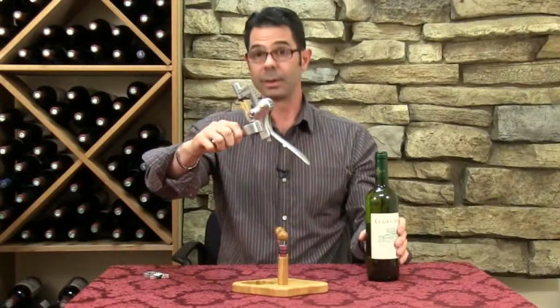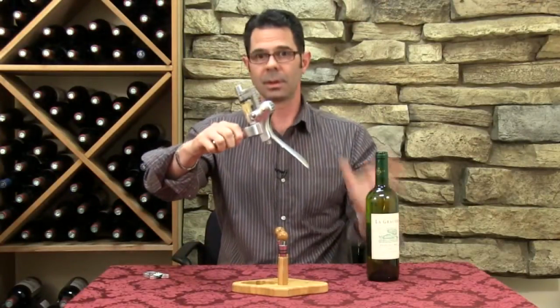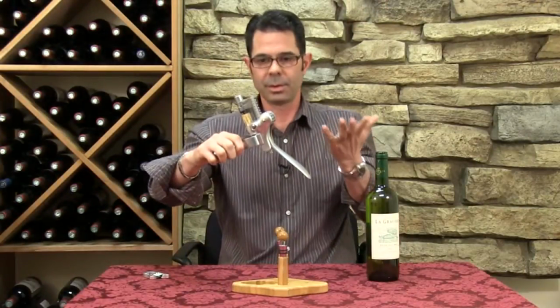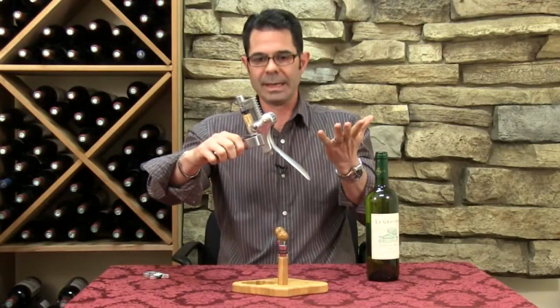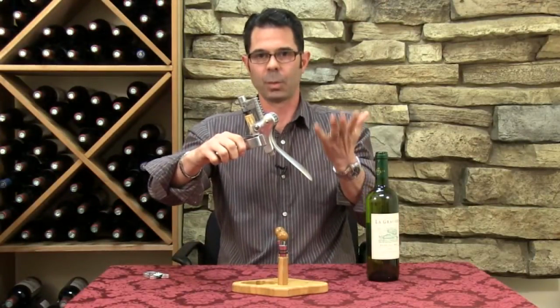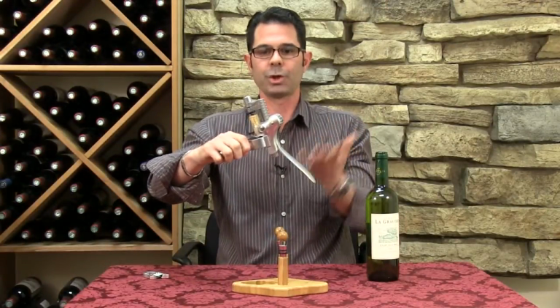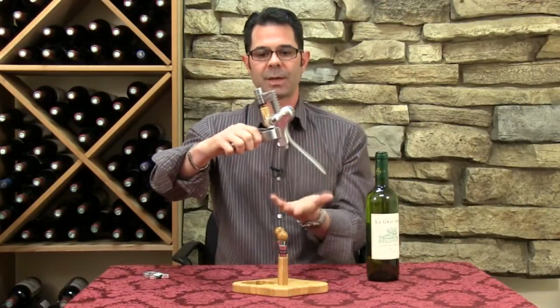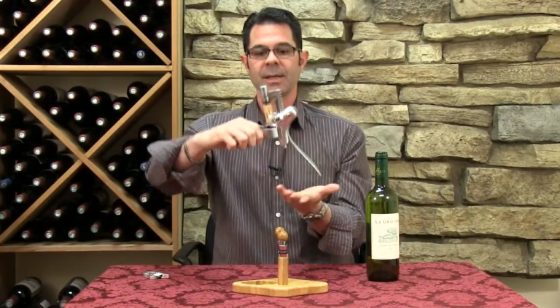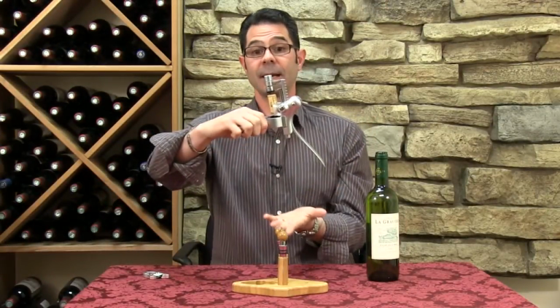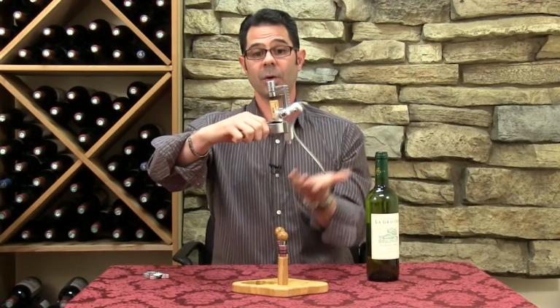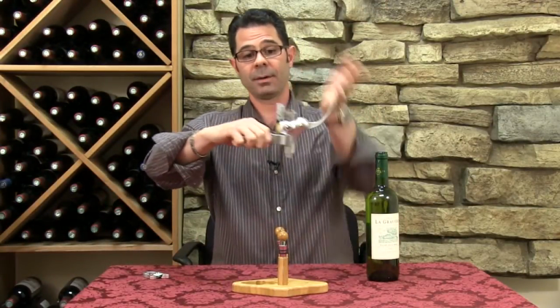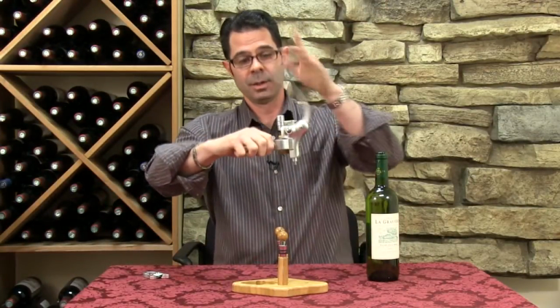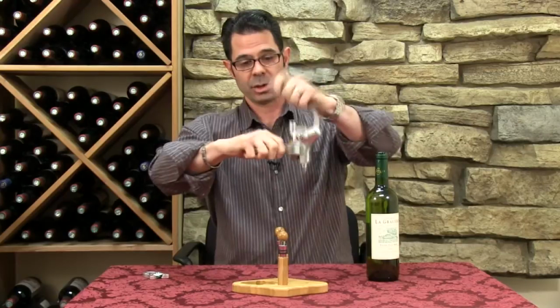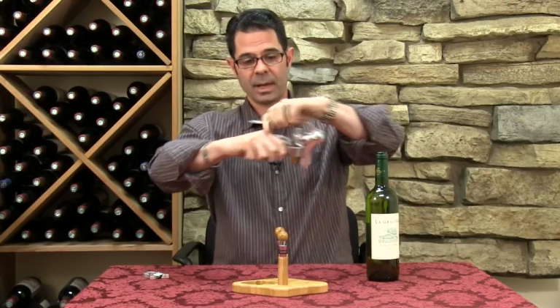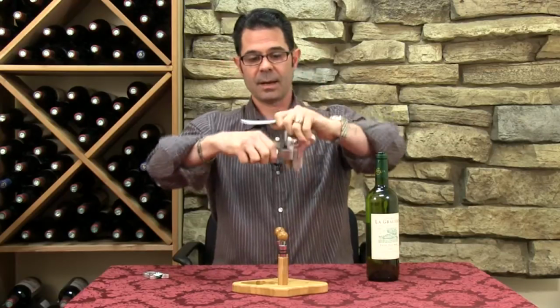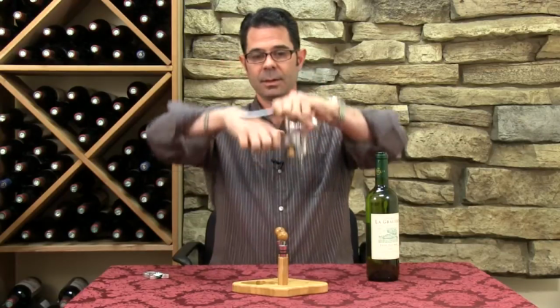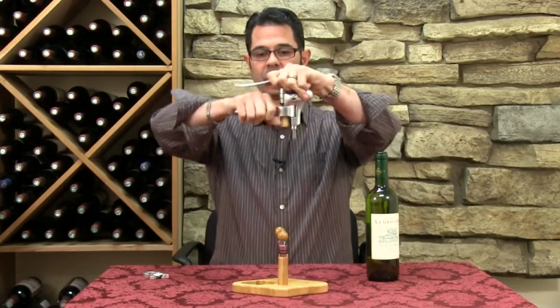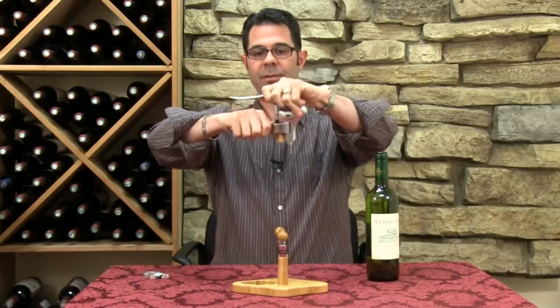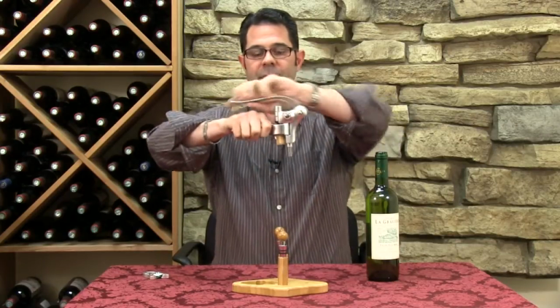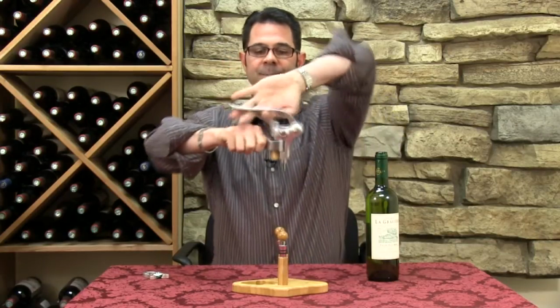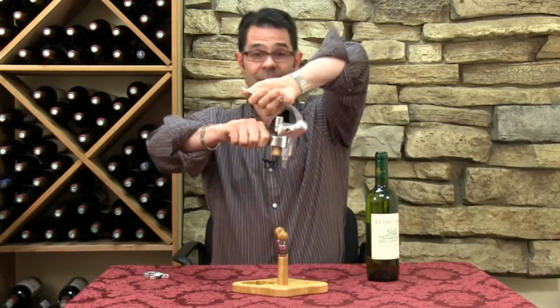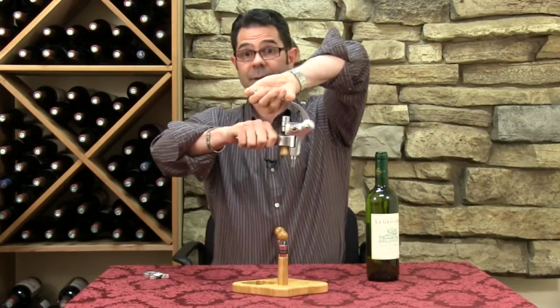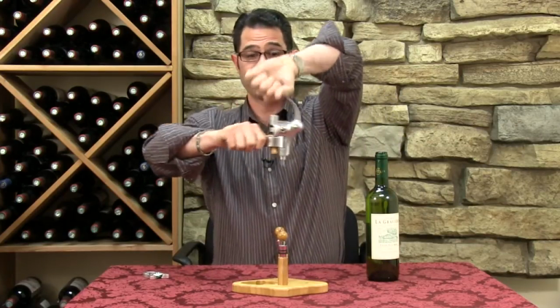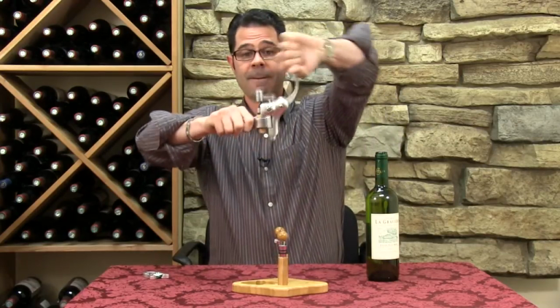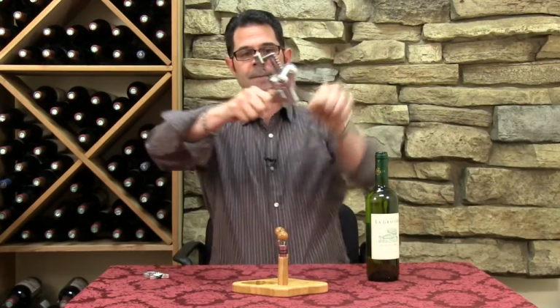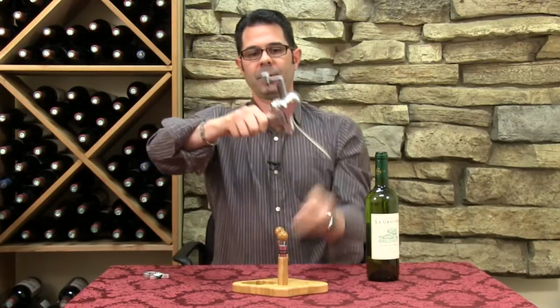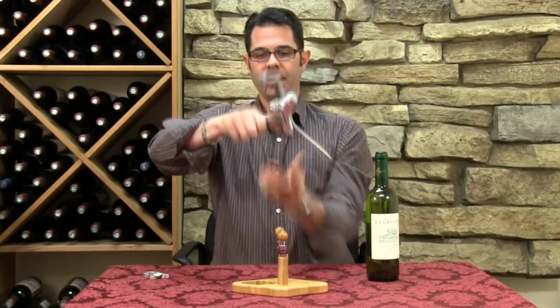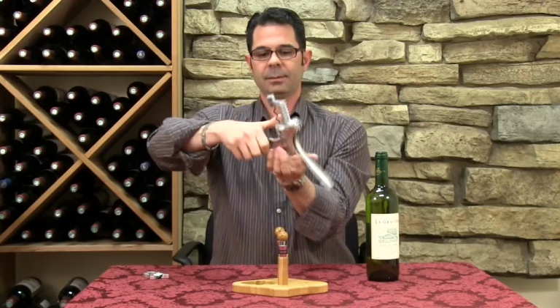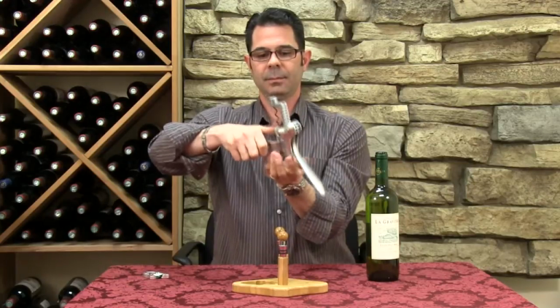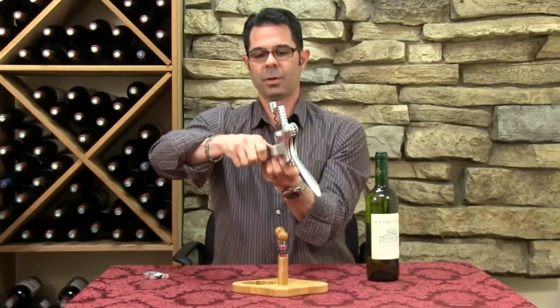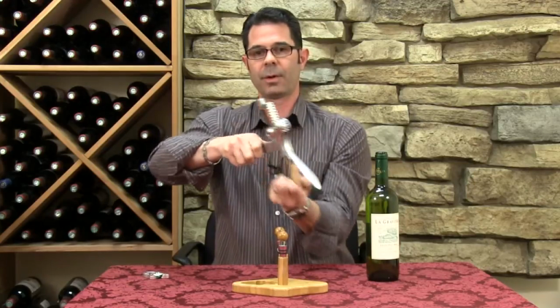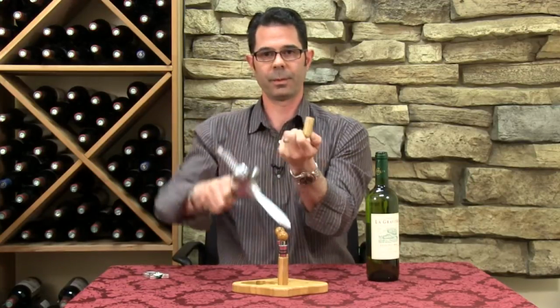Really couldn't be an easier one-two process. Now to get the cork out, push the lever back down and once you hold the handles together, pull the lever back and the cork will come right off of the worm.